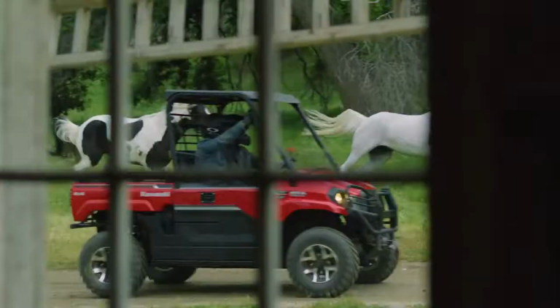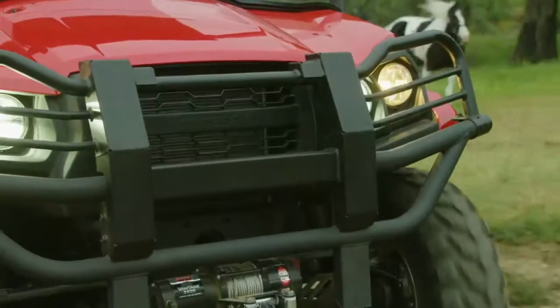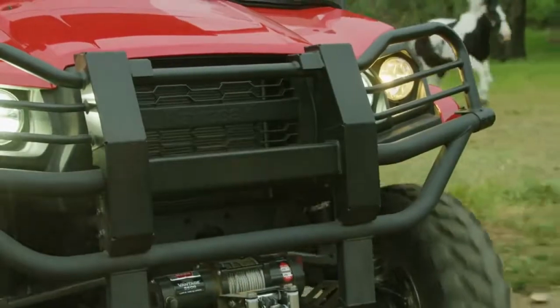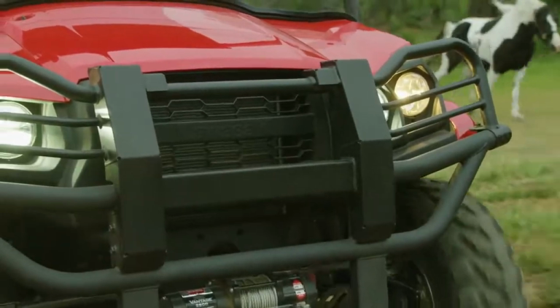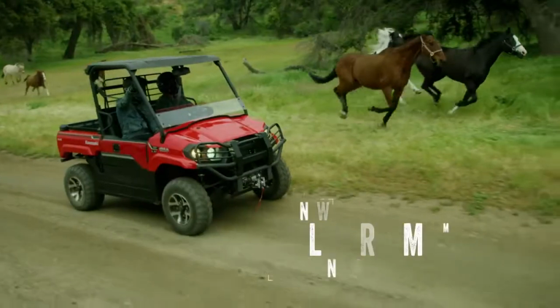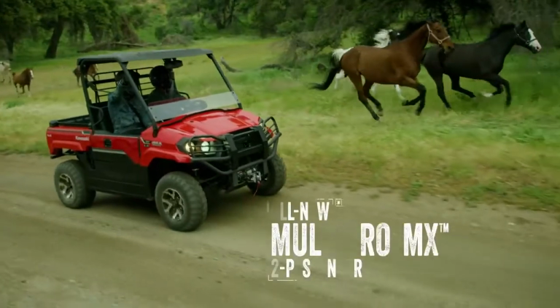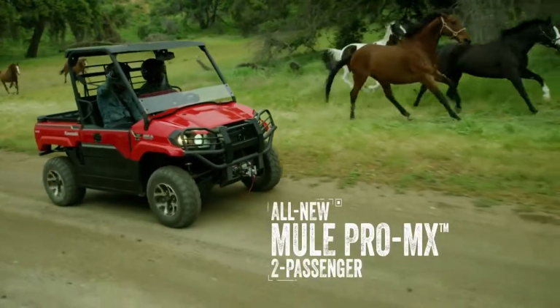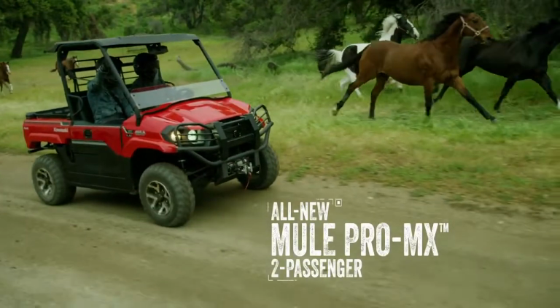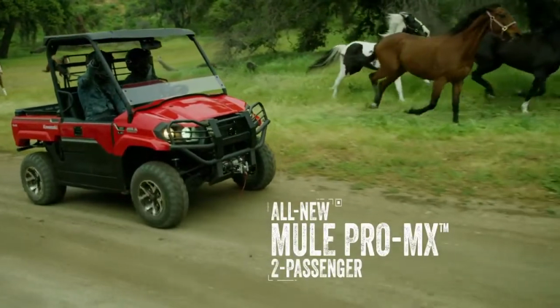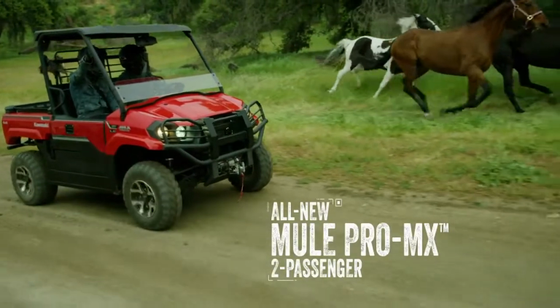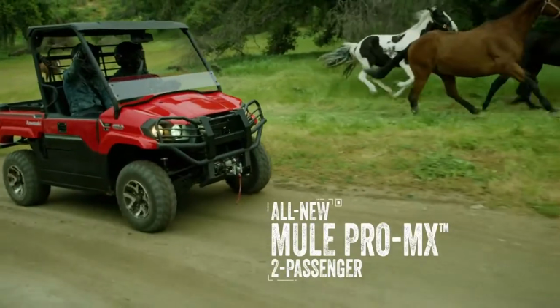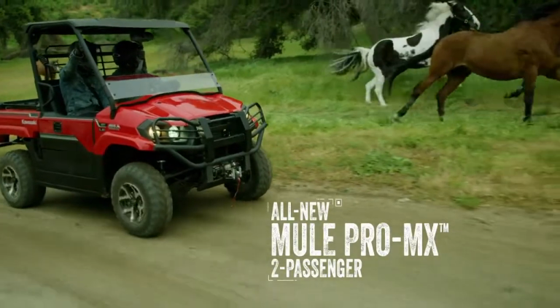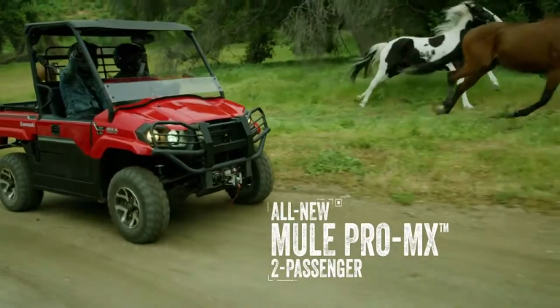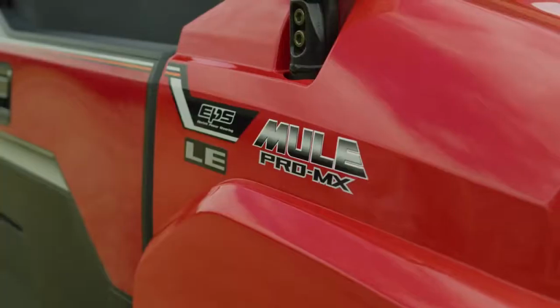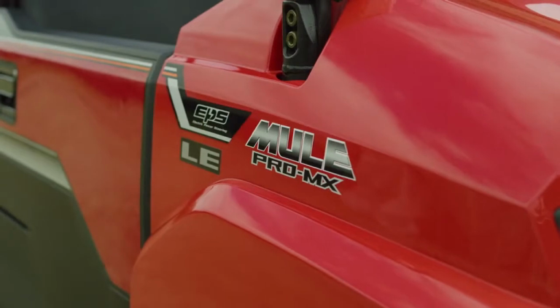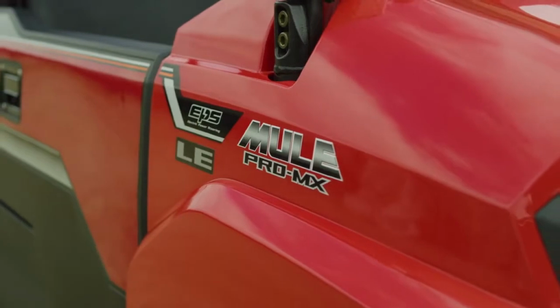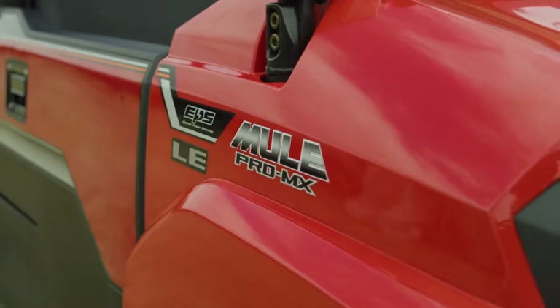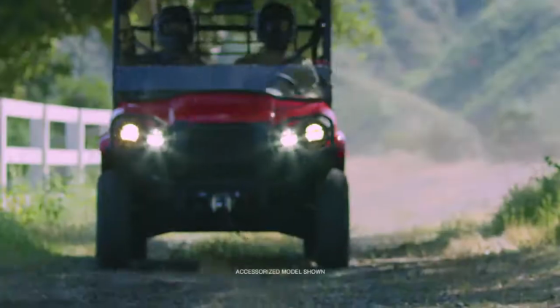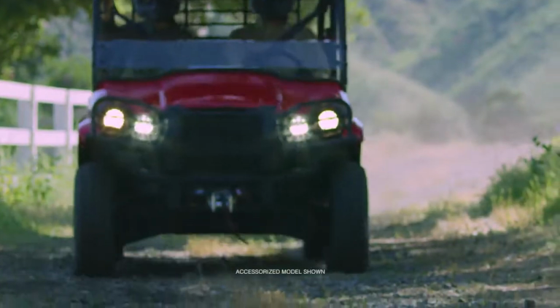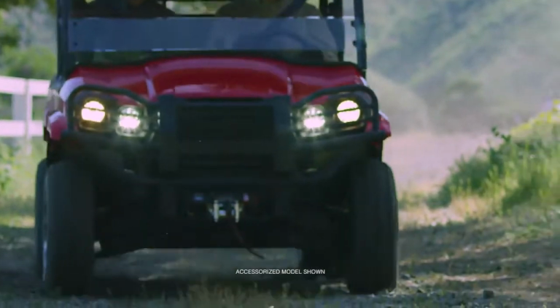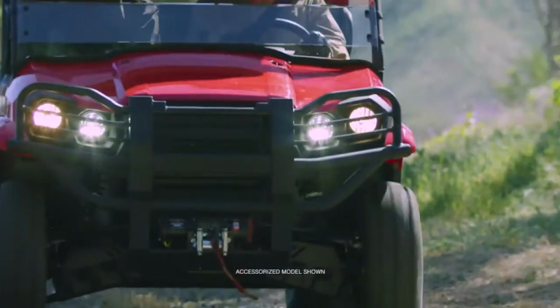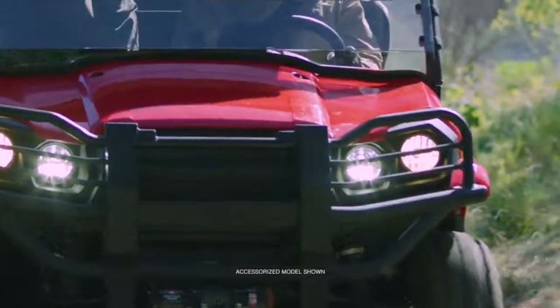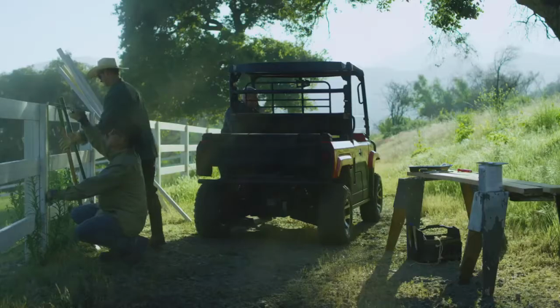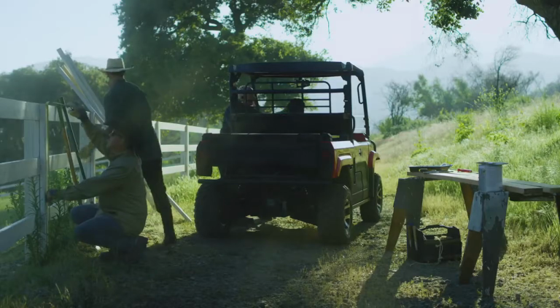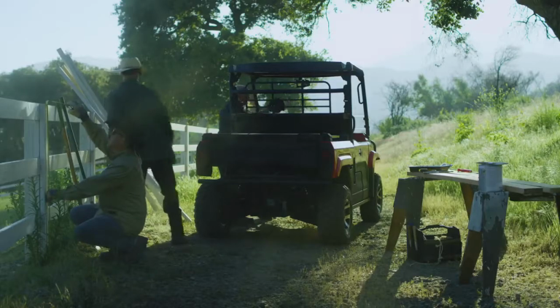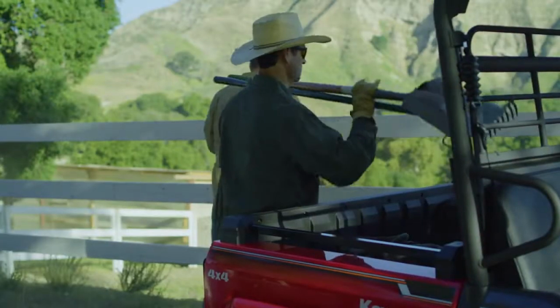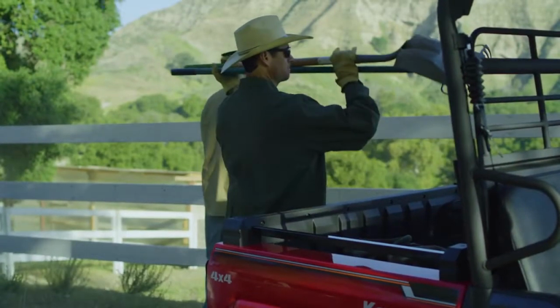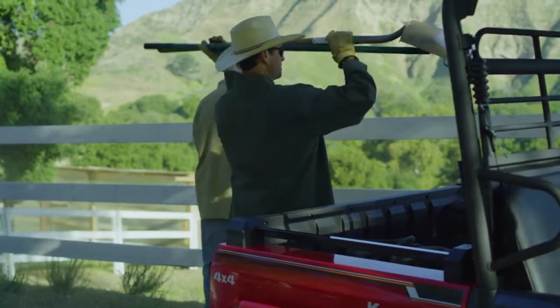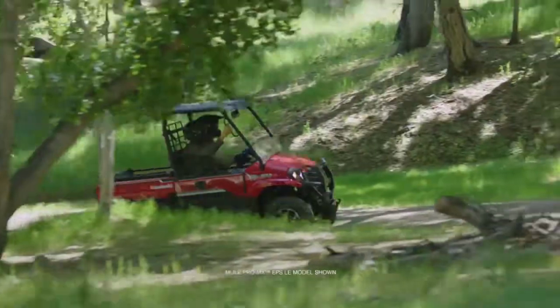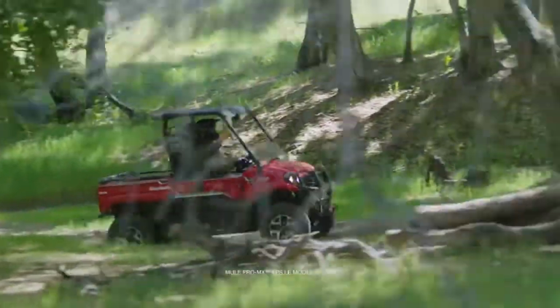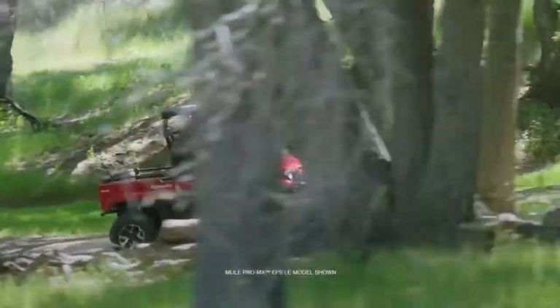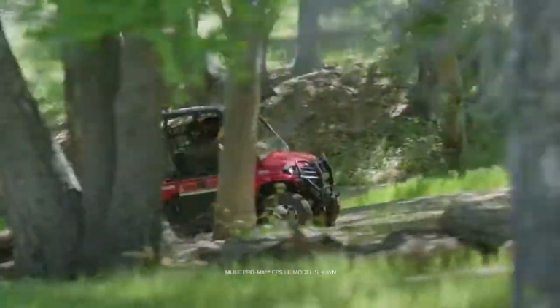For 2019, Kawasaki introduces the all-new Mule Pro MX — a fully capable and fun midsize side-by-side to help you get the job done so you can go have some fun.